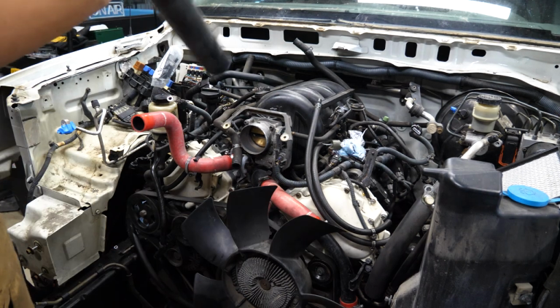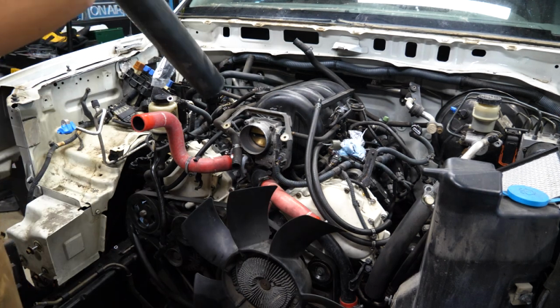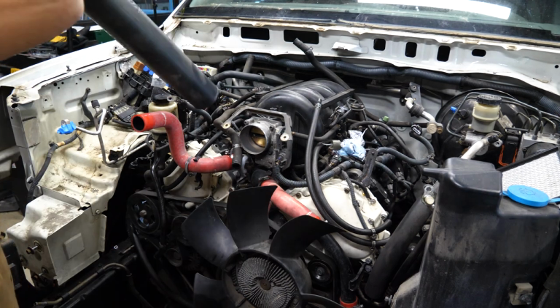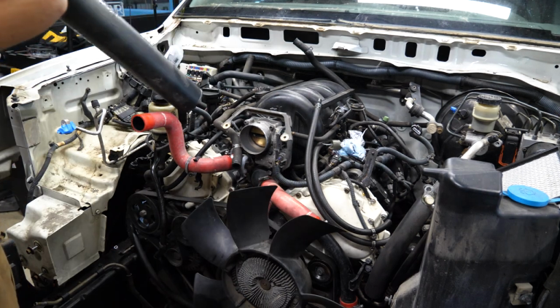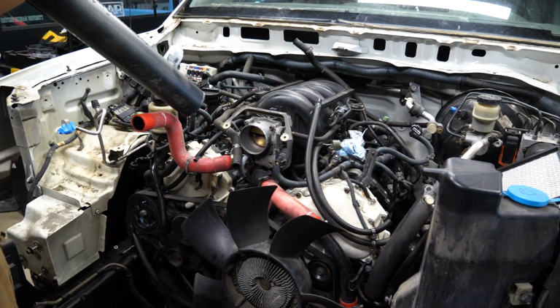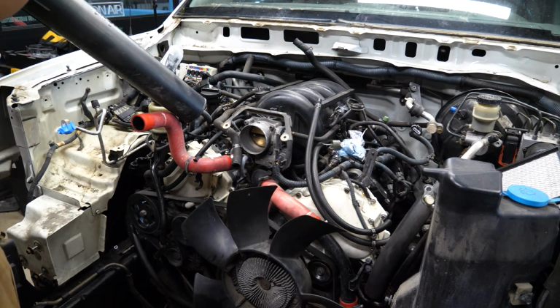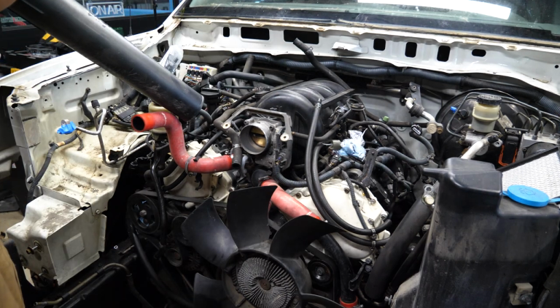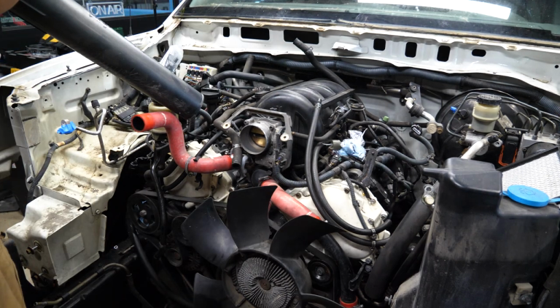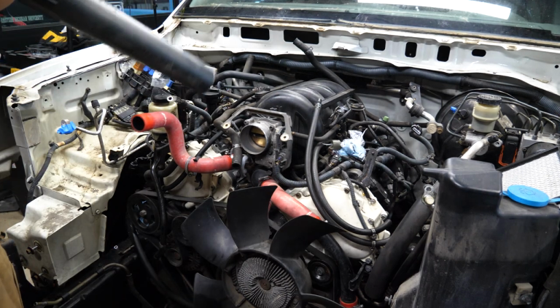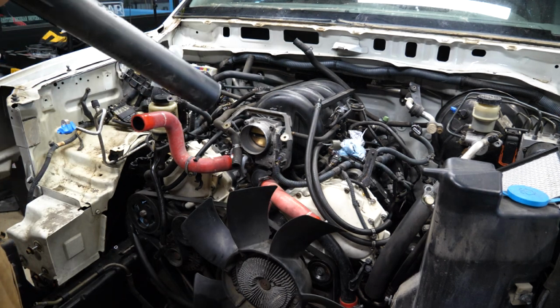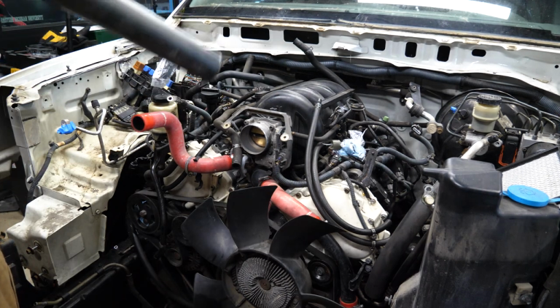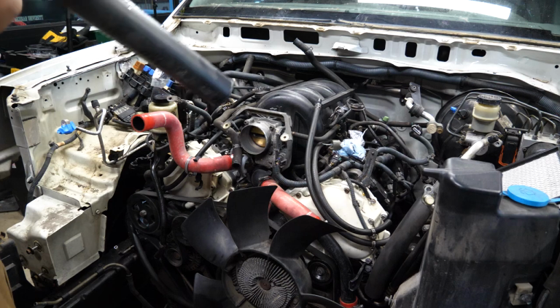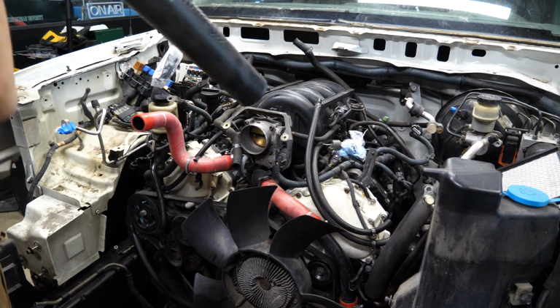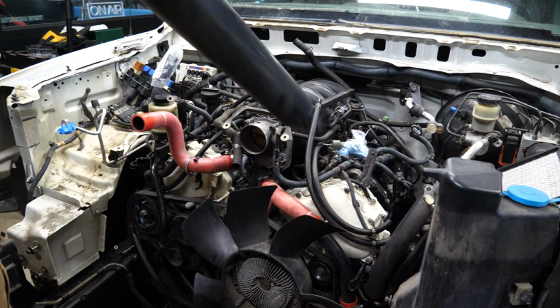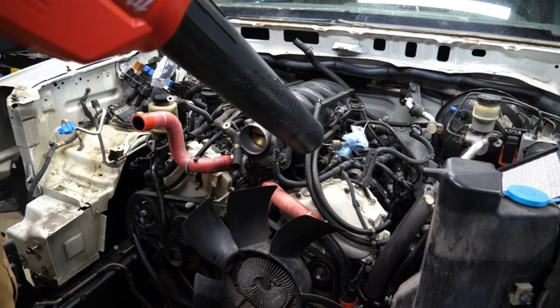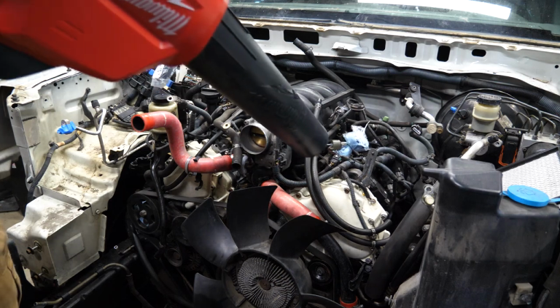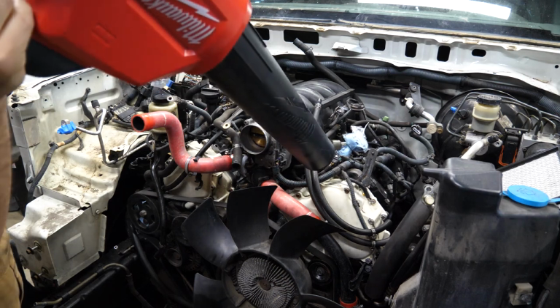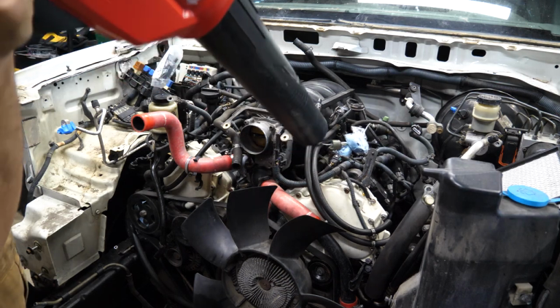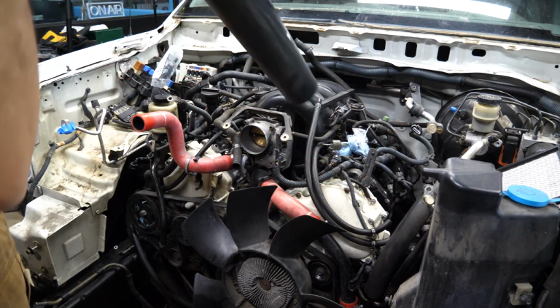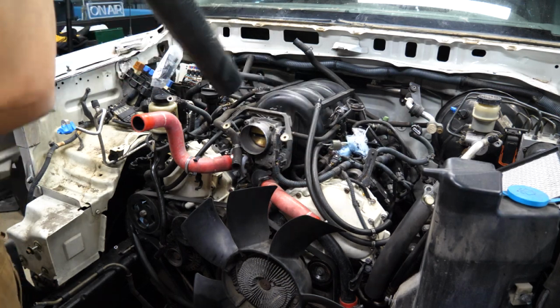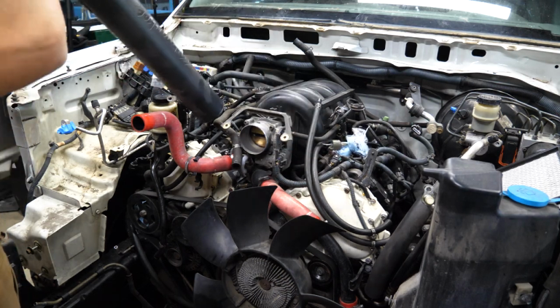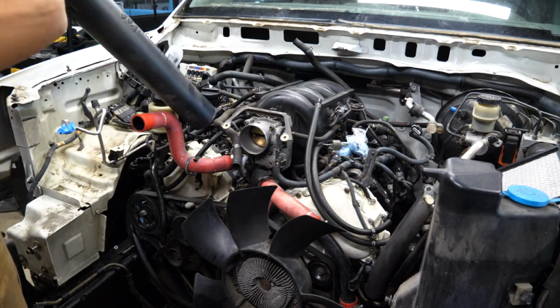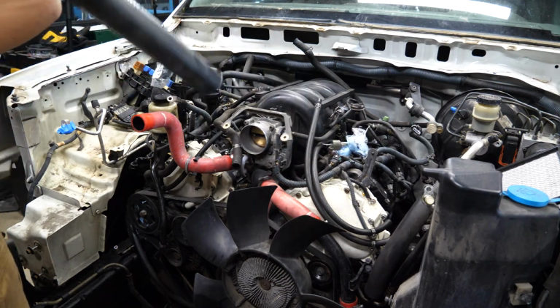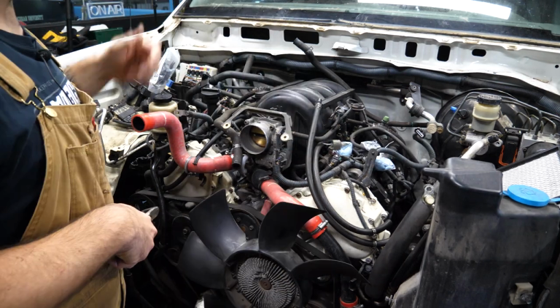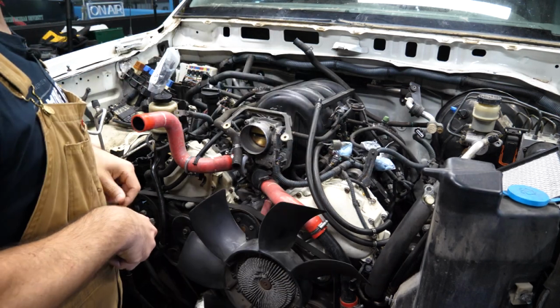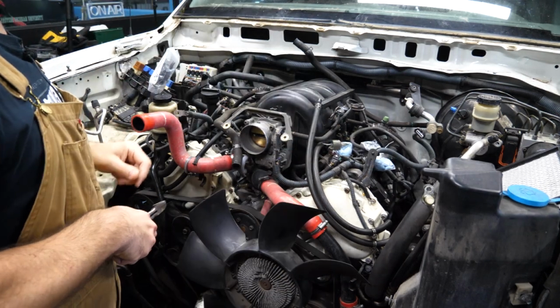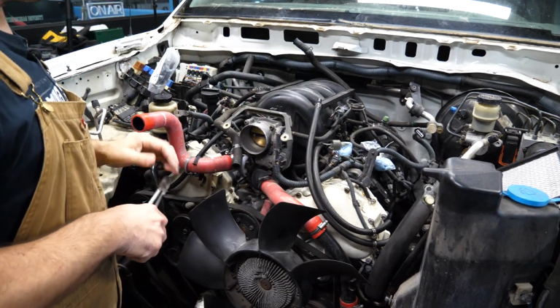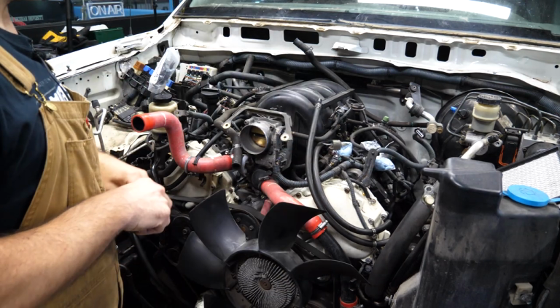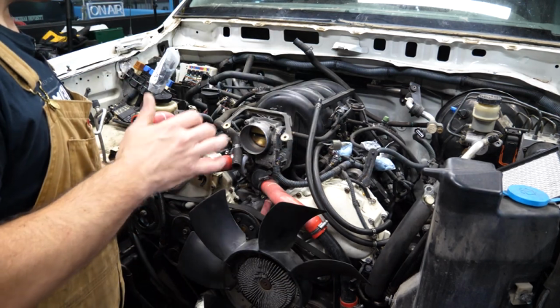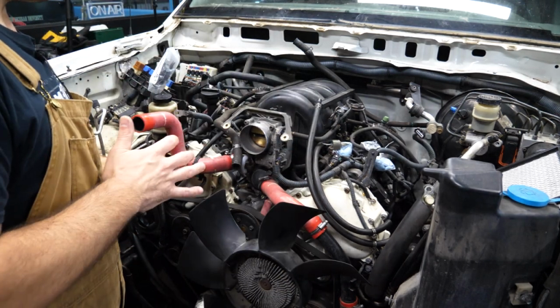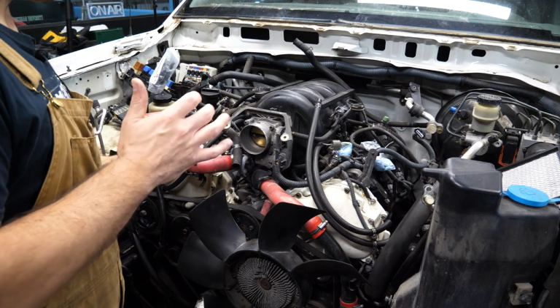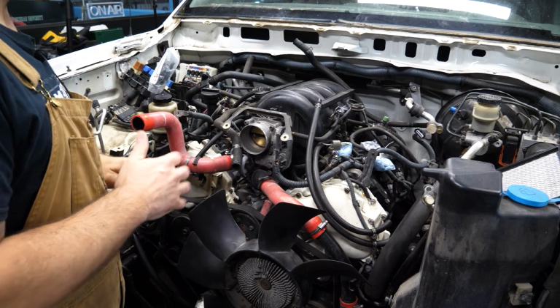I grabbed my leaf blower and blew this off just so when we take the manifold off we're not dropping stuff into the cylinders.